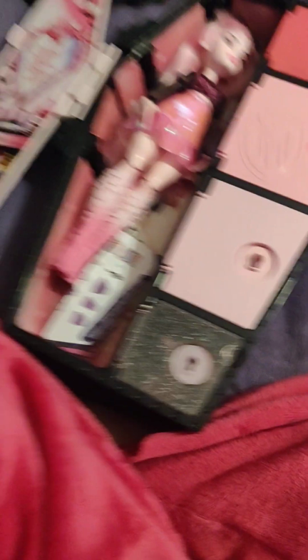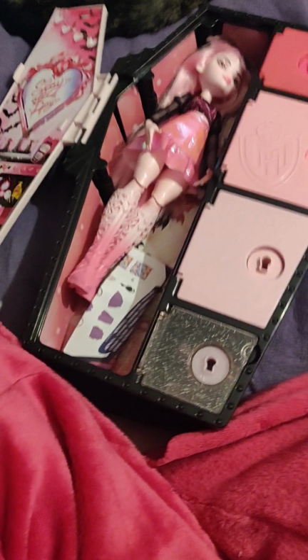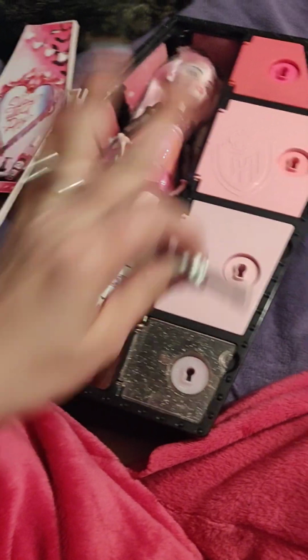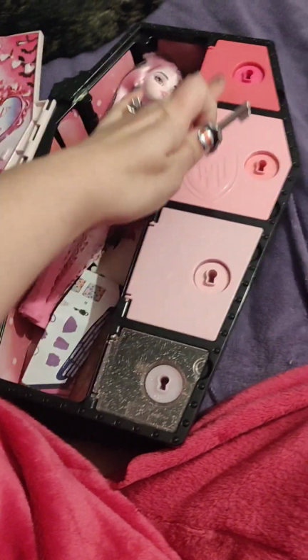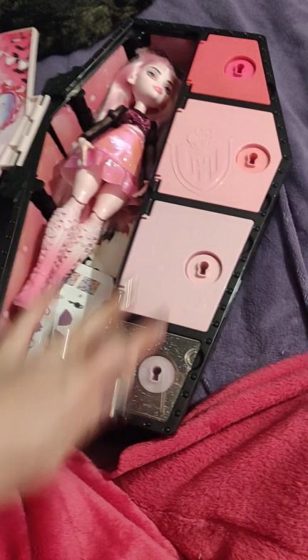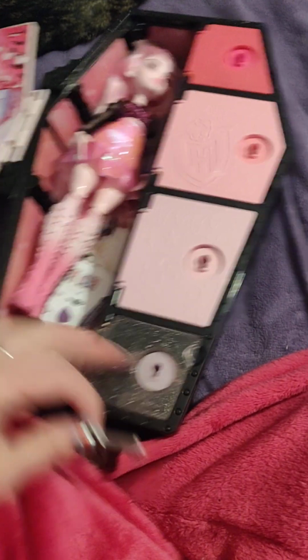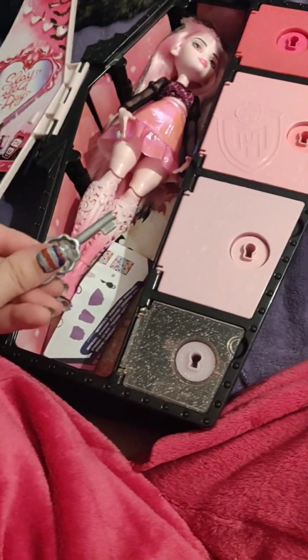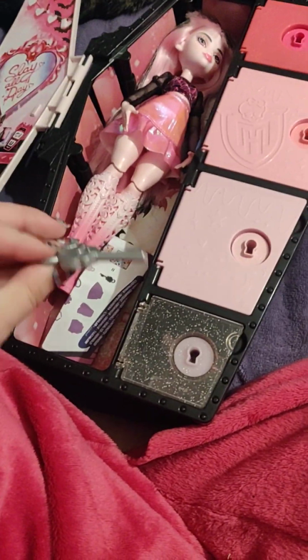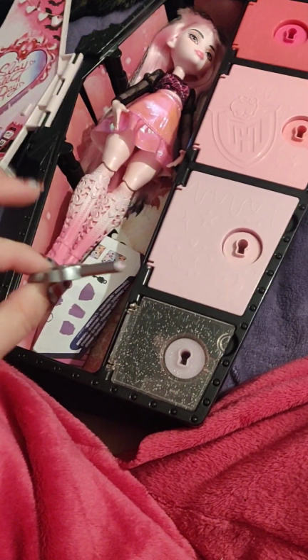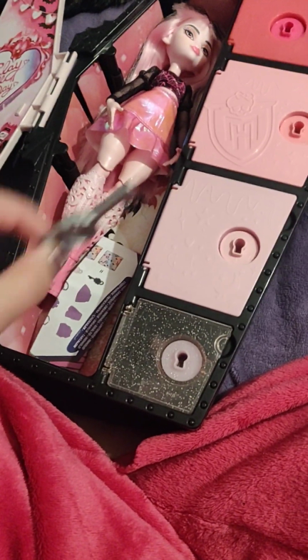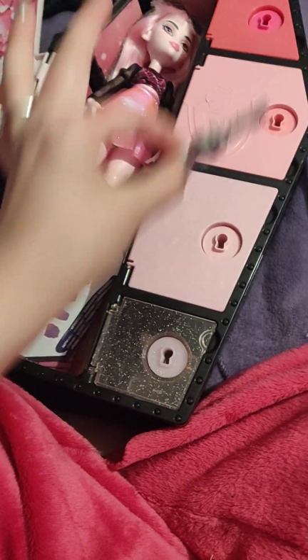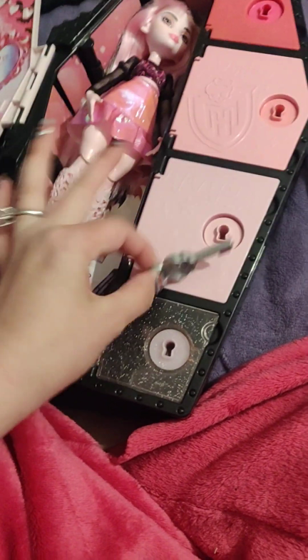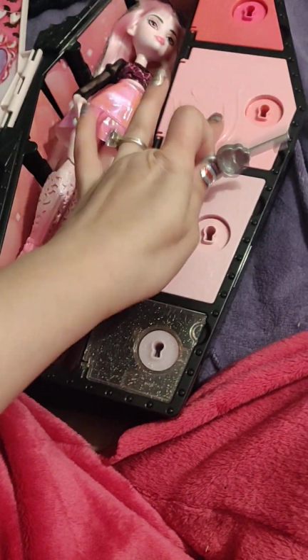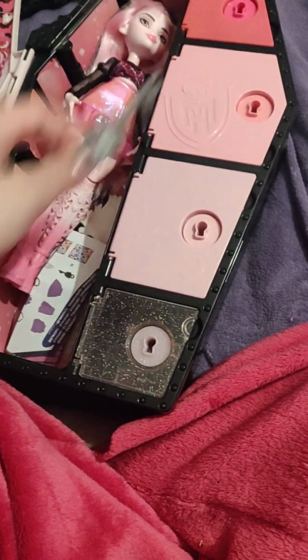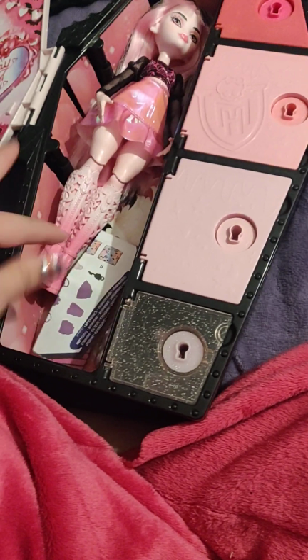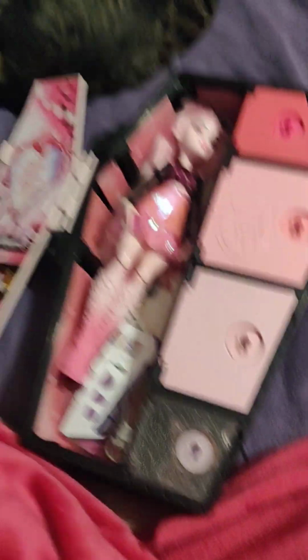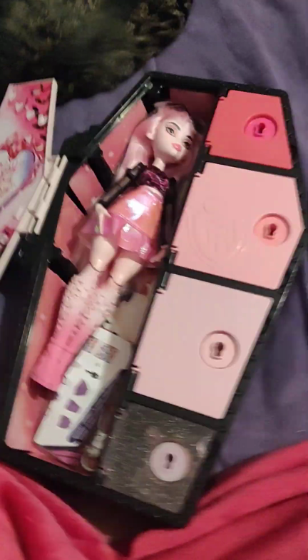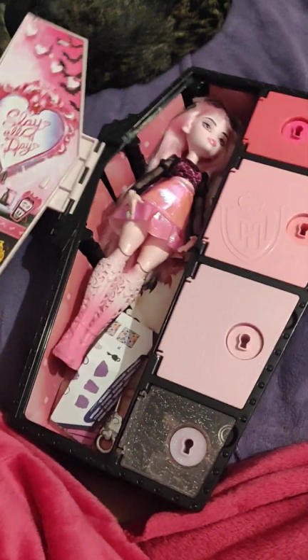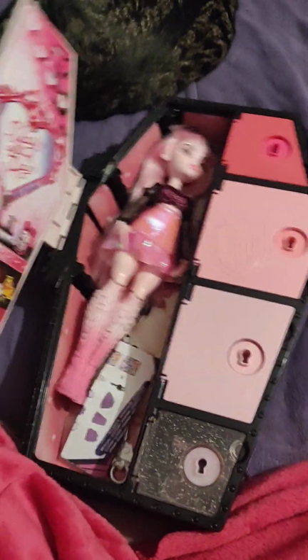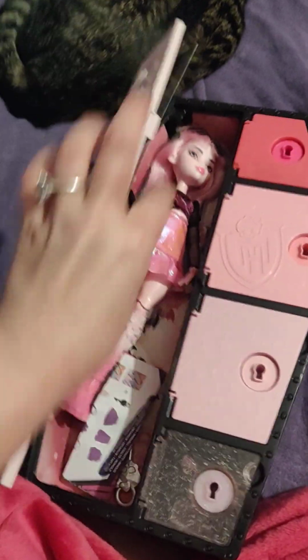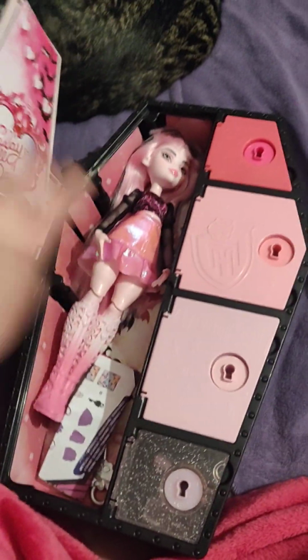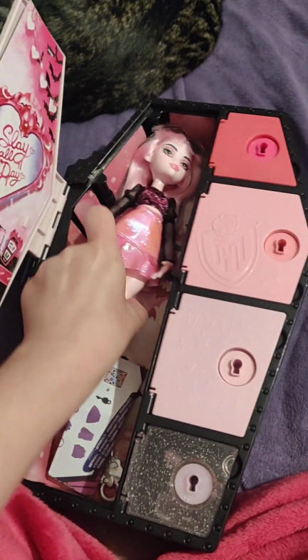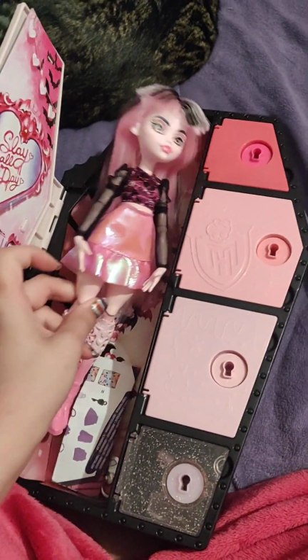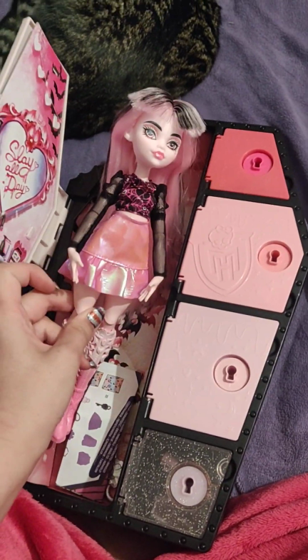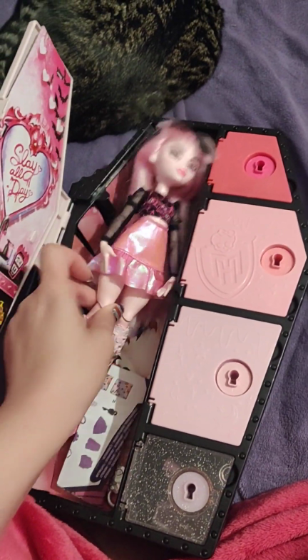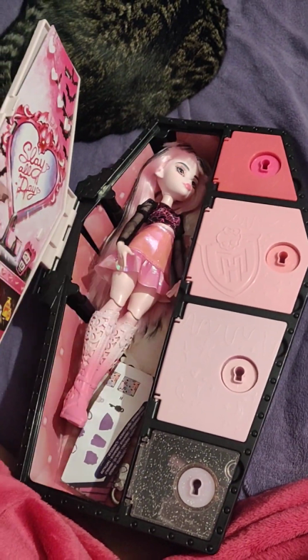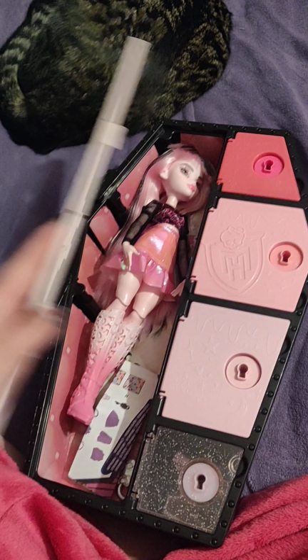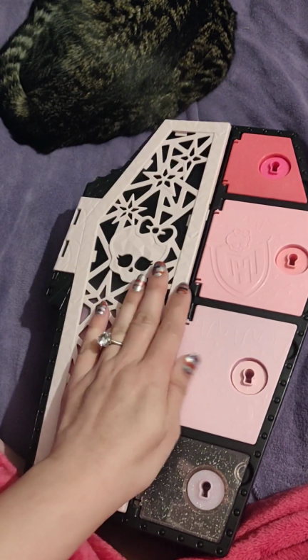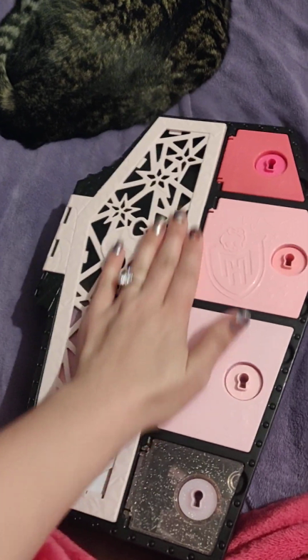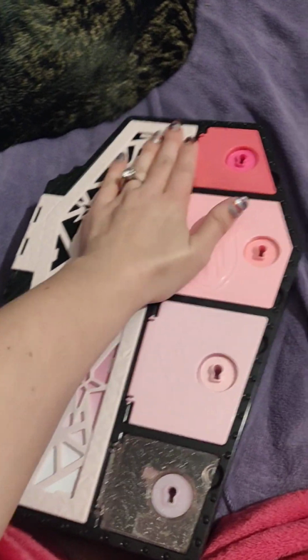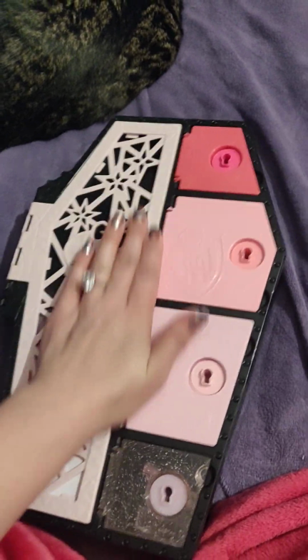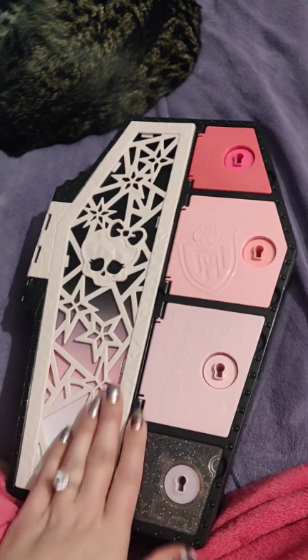So that shows you what each one of these is. And like I said, all of these keys go on that one ring, which I'll probably do in another video. But this one is Draculaura.